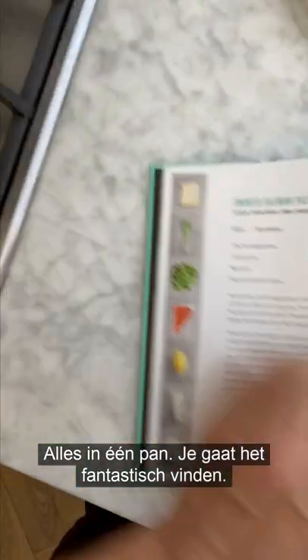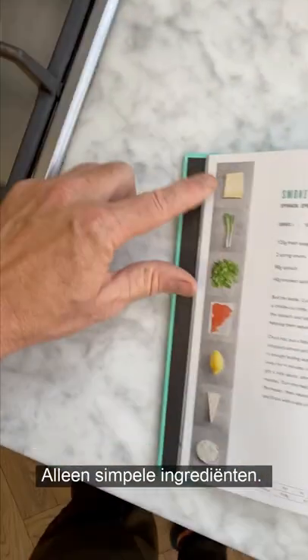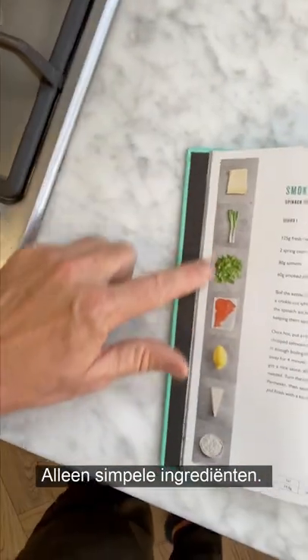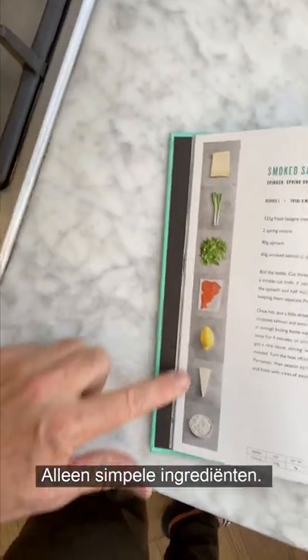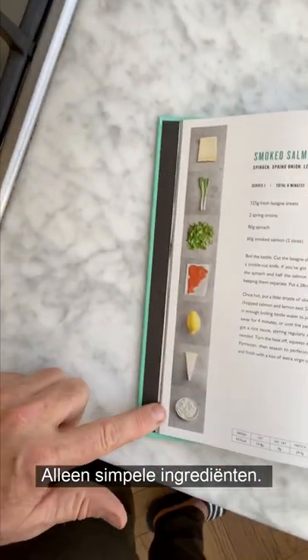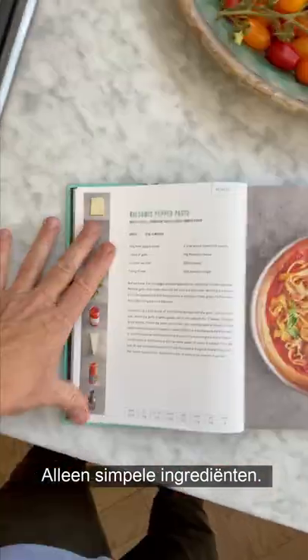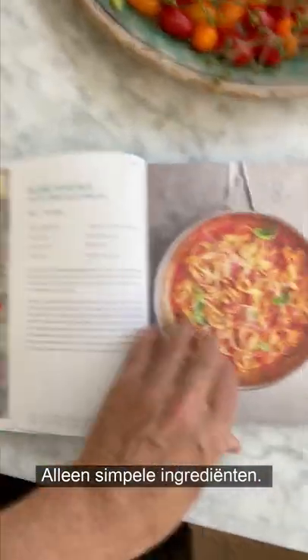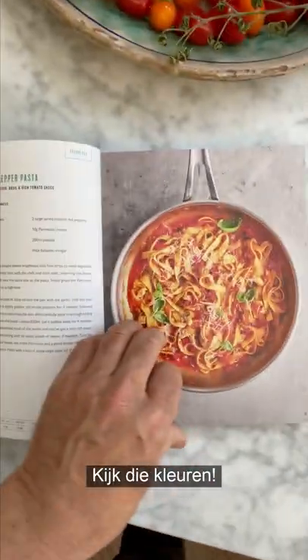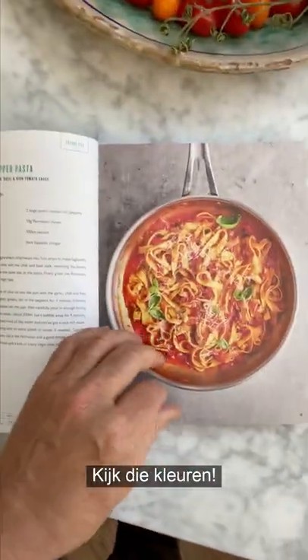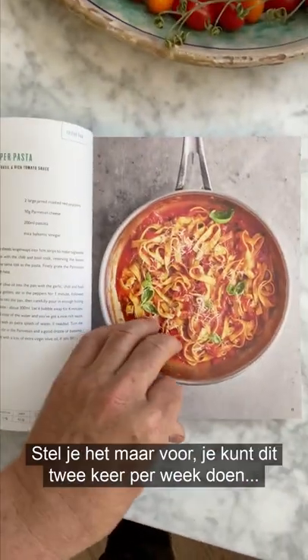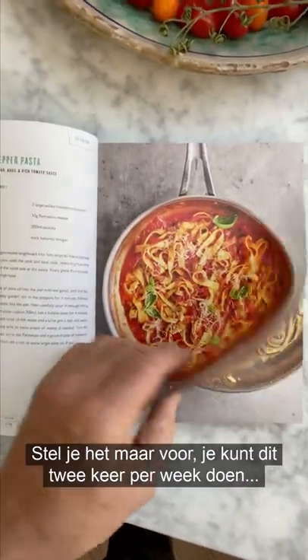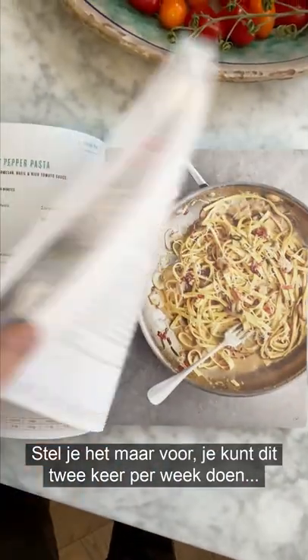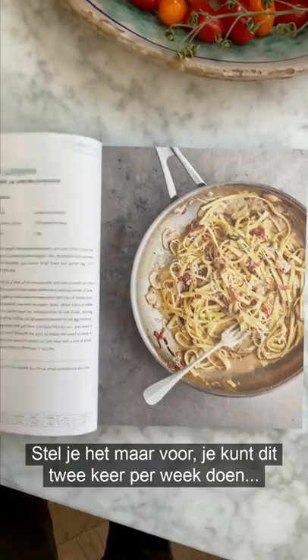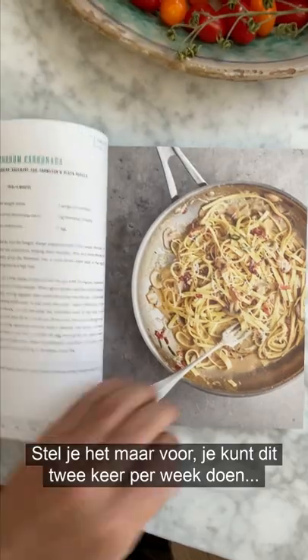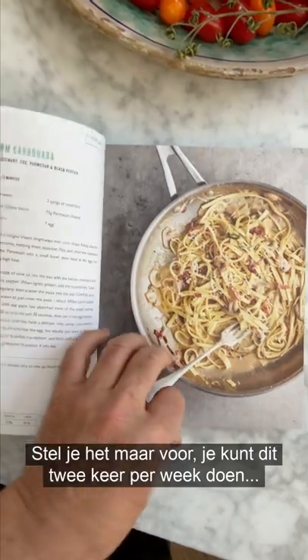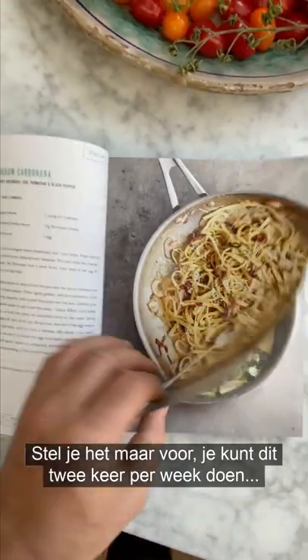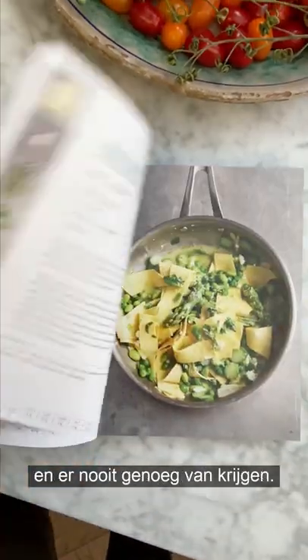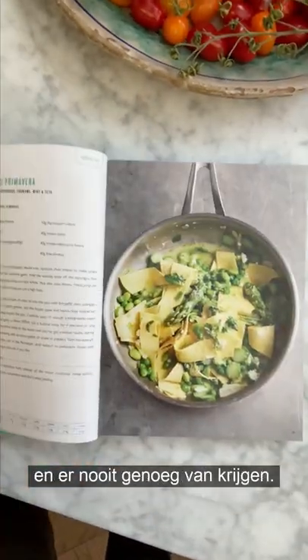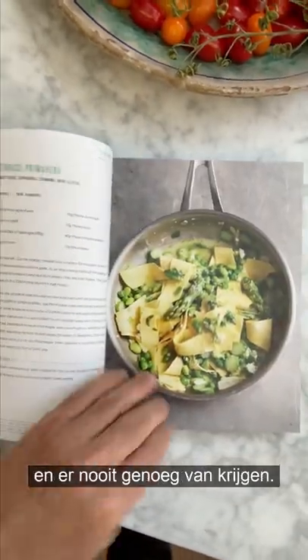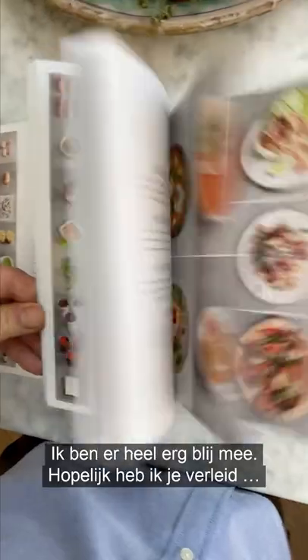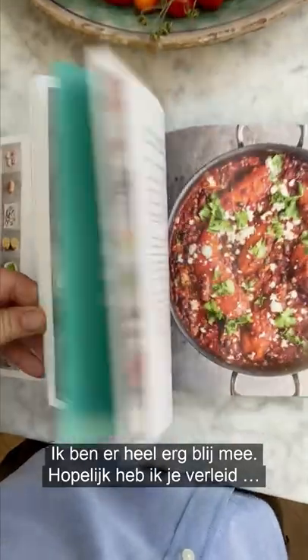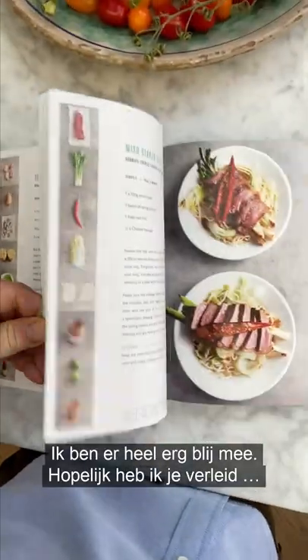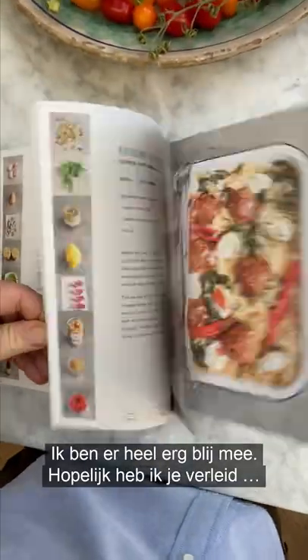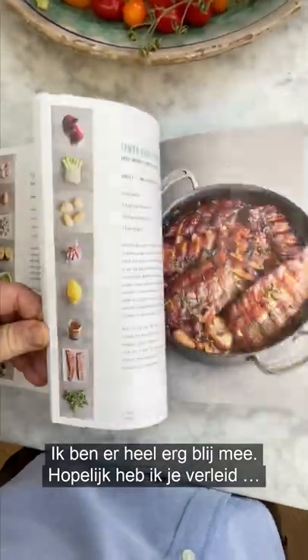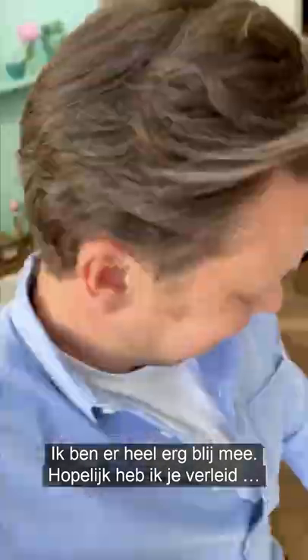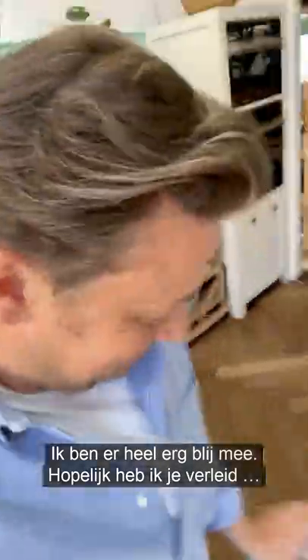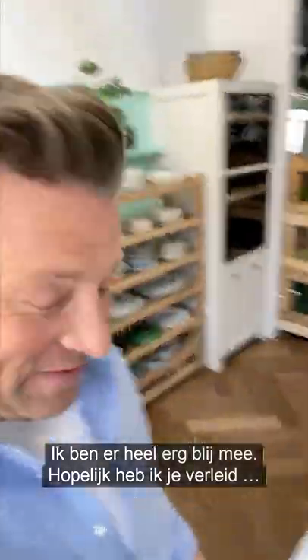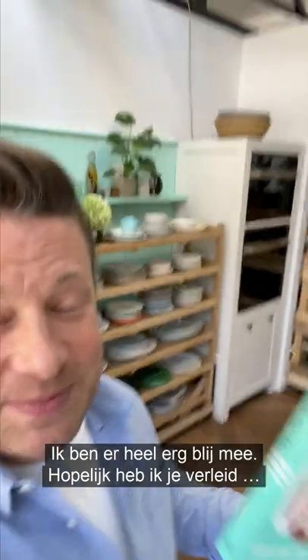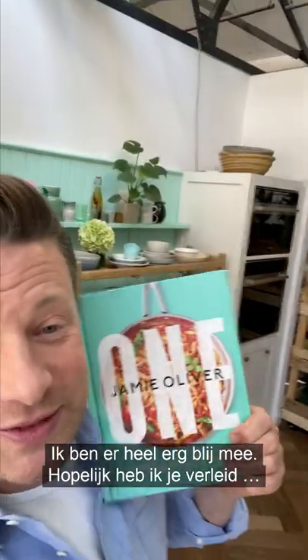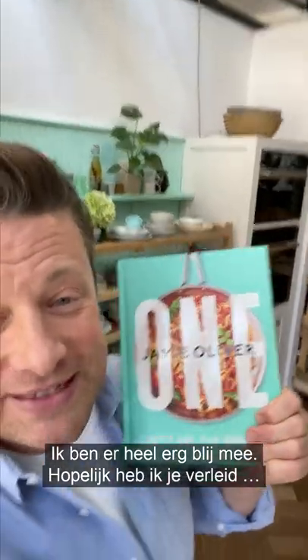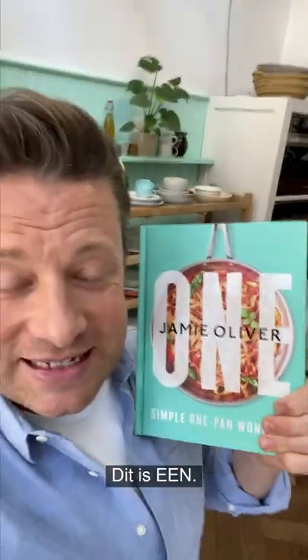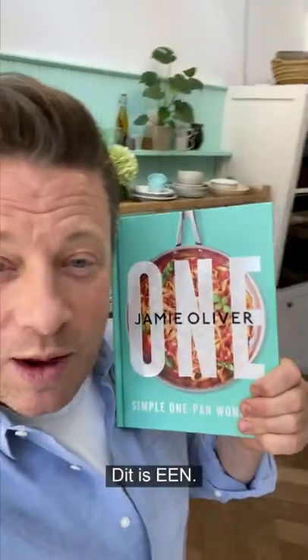Just these simple ingredients — look at the colors. Just think, you could do this twice a week and never ever get bored. Very pleased if I've tempted you — this is 'One Simple One Pound Wonders.'